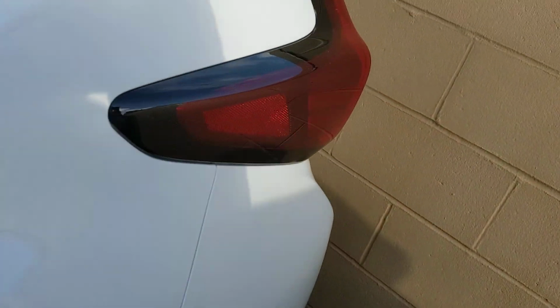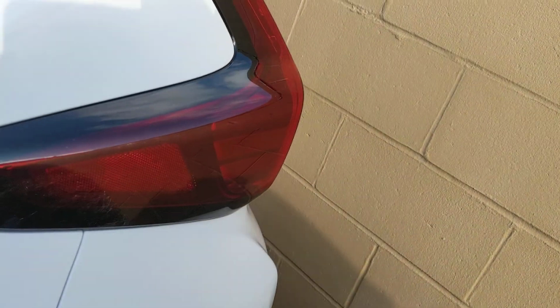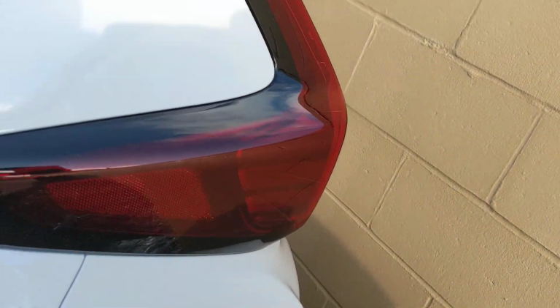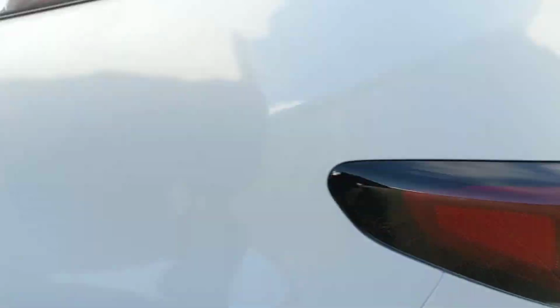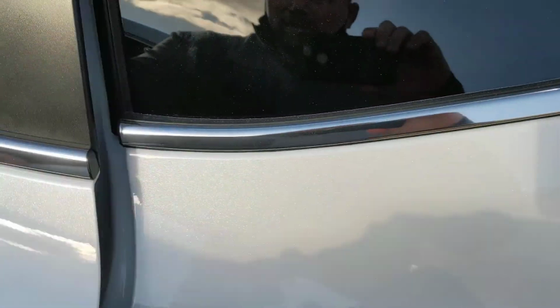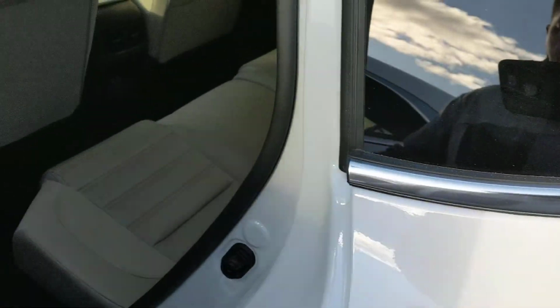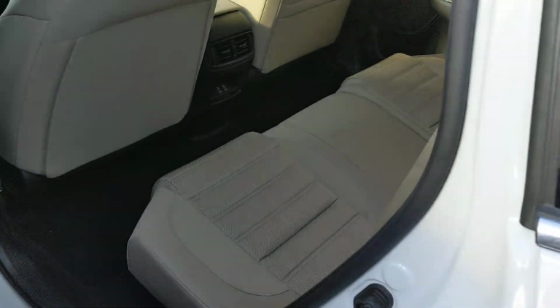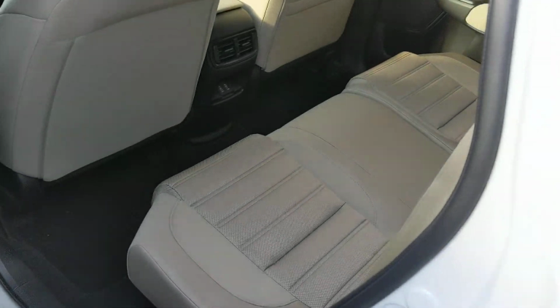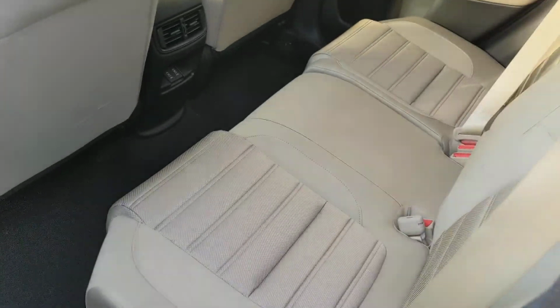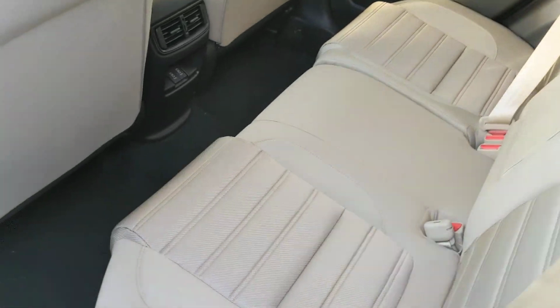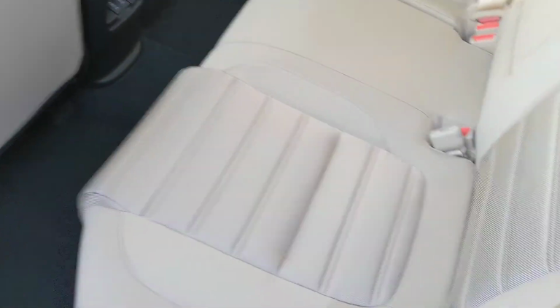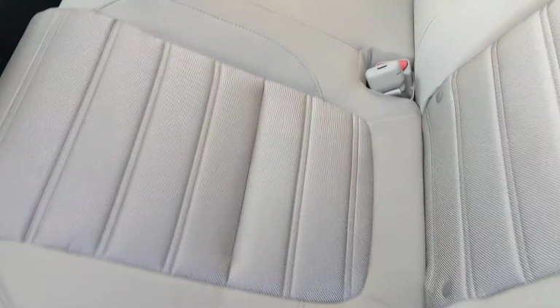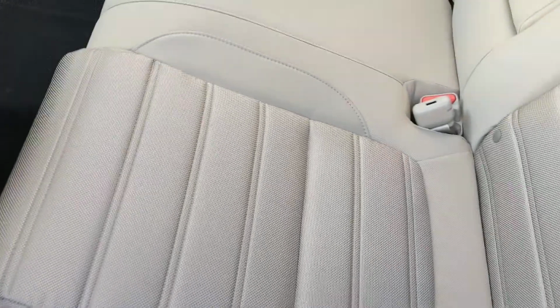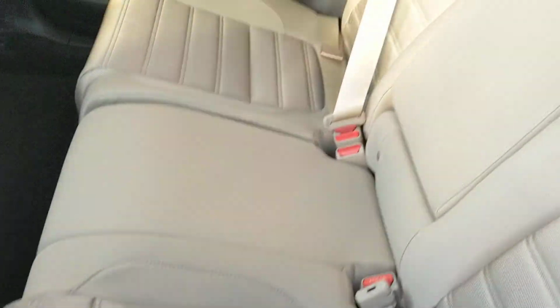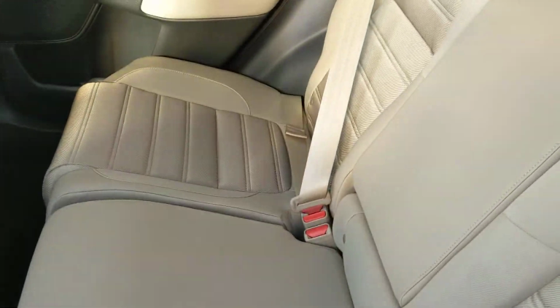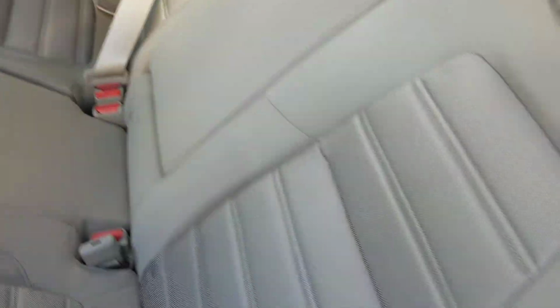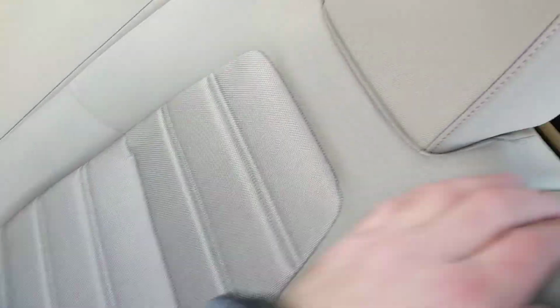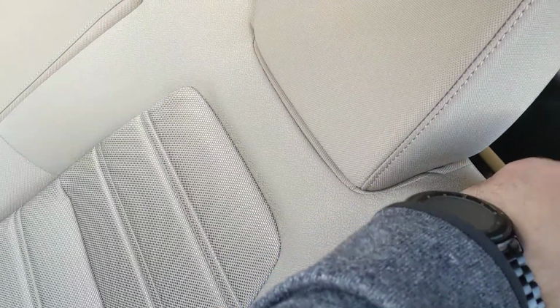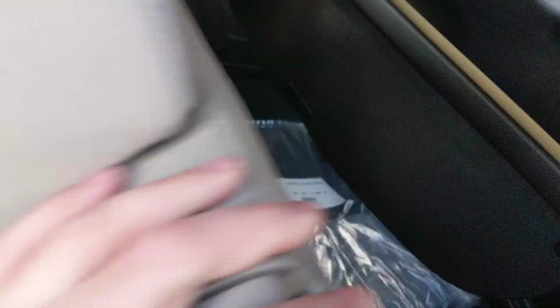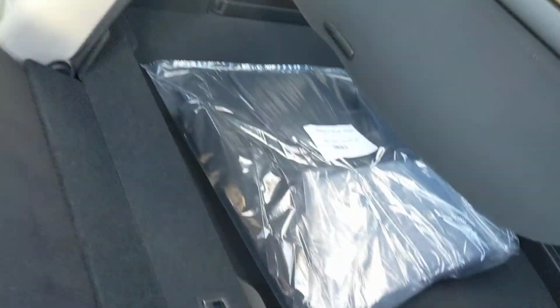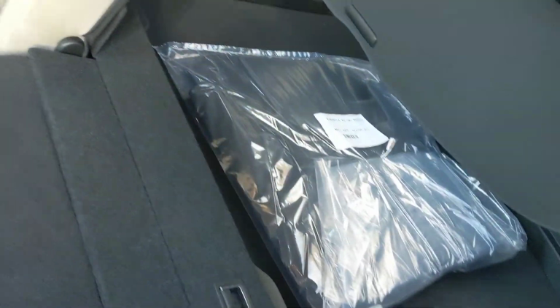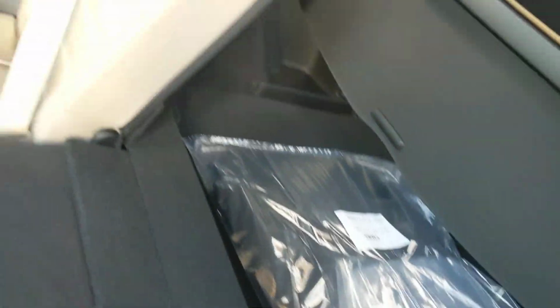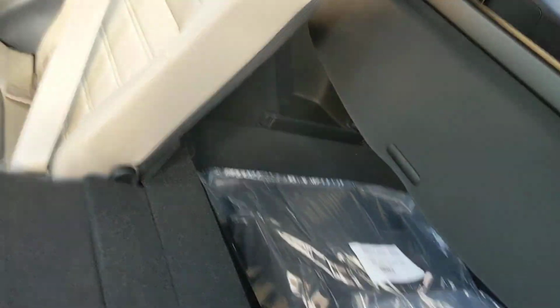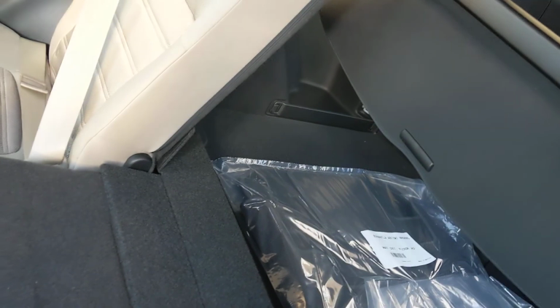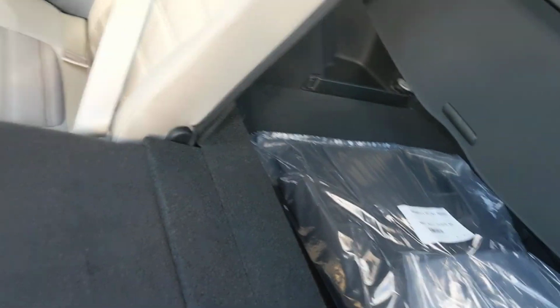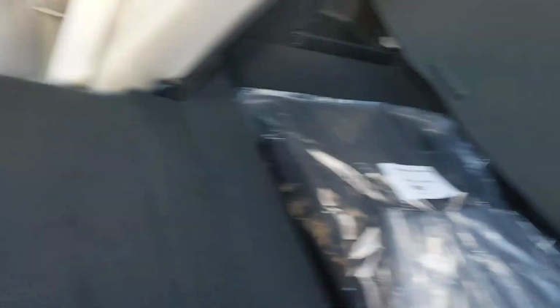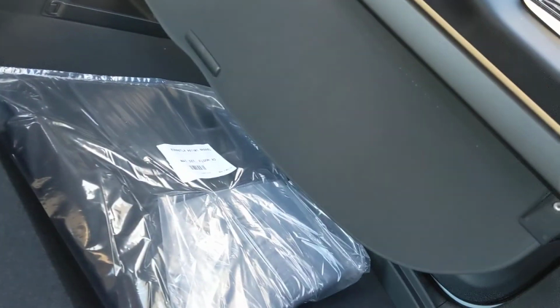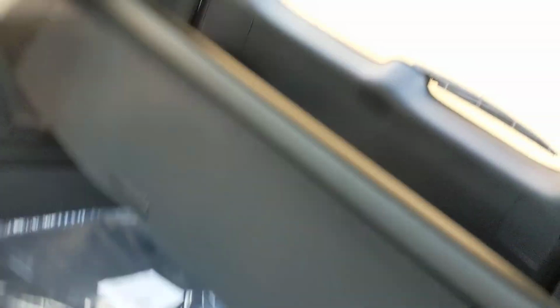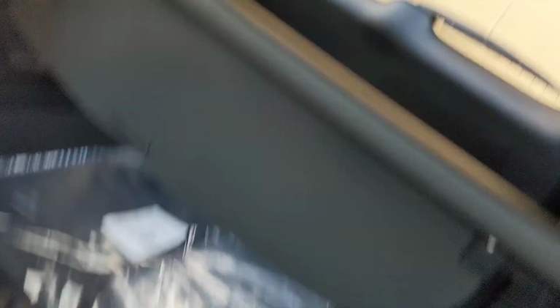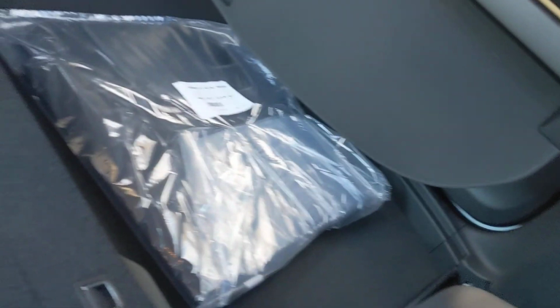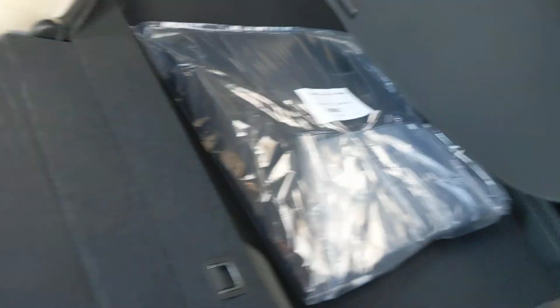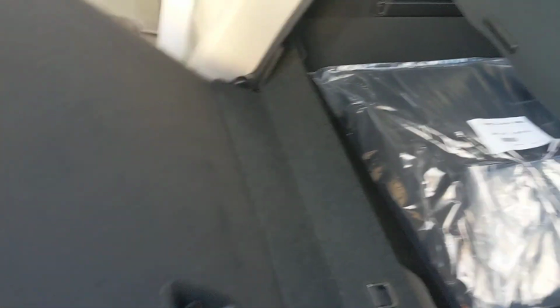Unfortunately we're up pretty tight against the wall here, but I'll show you the back seat. Nice cloth seats — these seats are super comfortable. Each back here with 60-40 folding rear seats, which gives you access to your trunk. Not a lot of space back here.